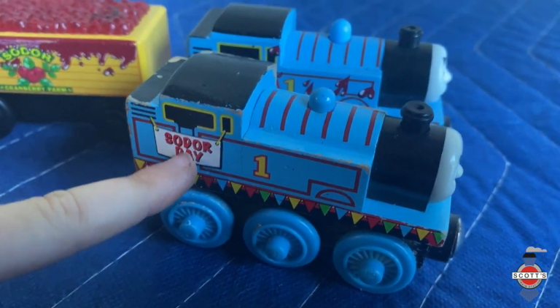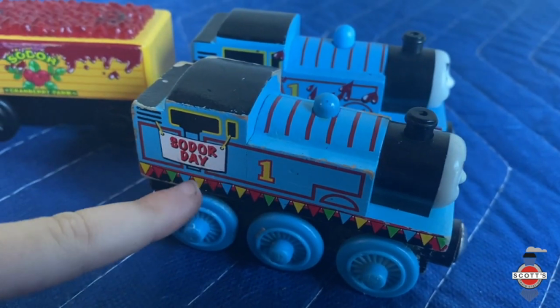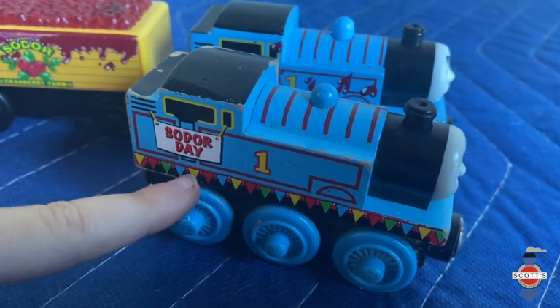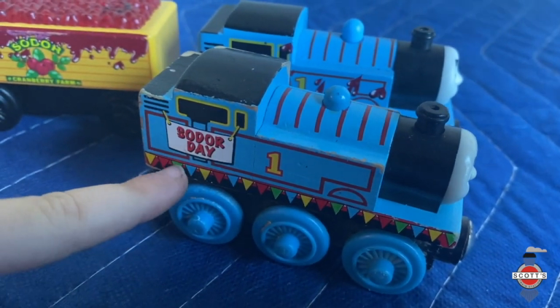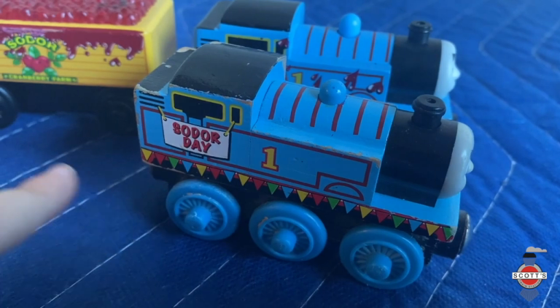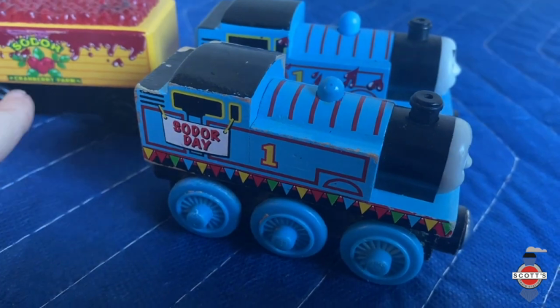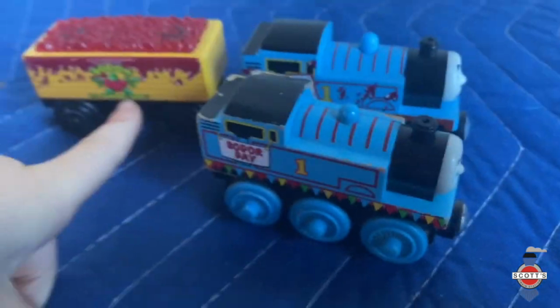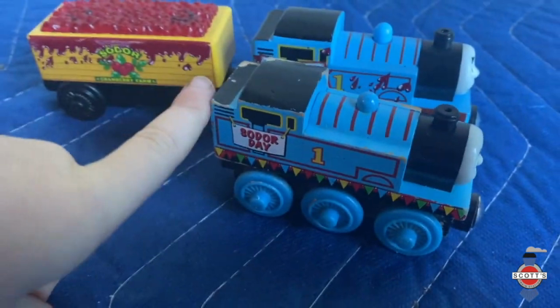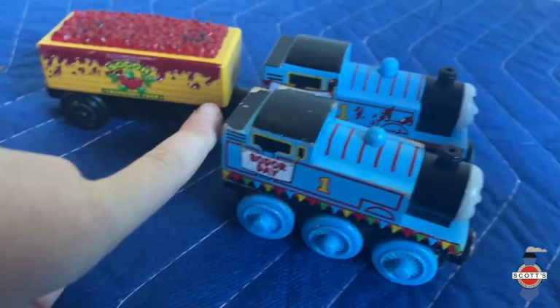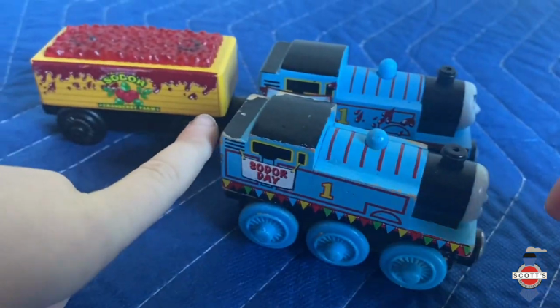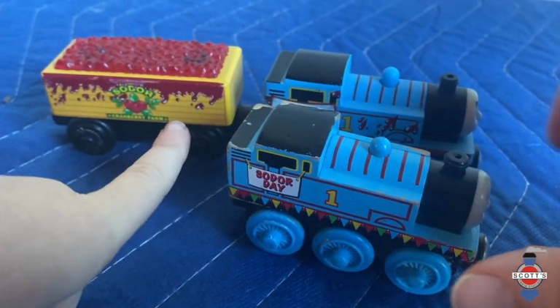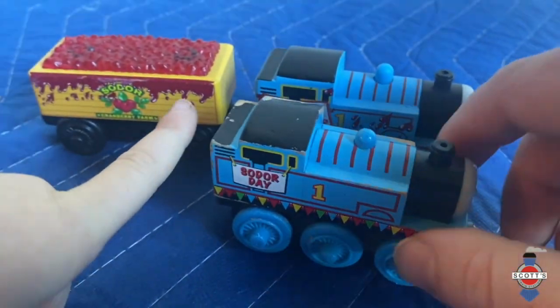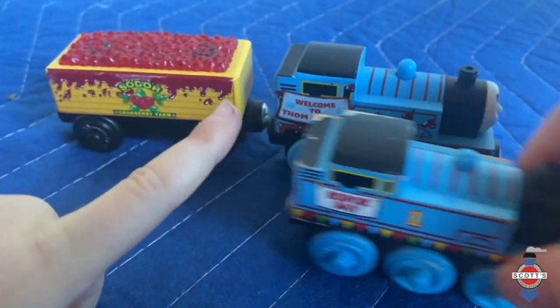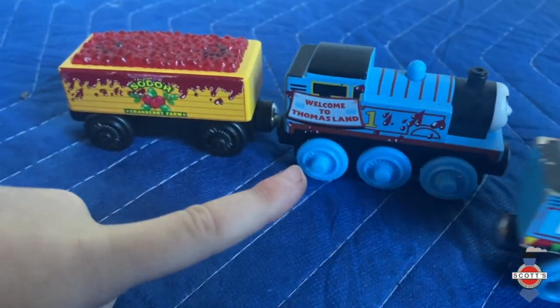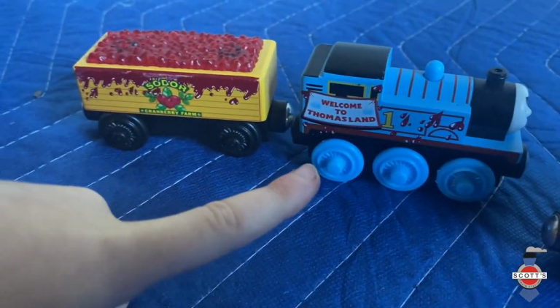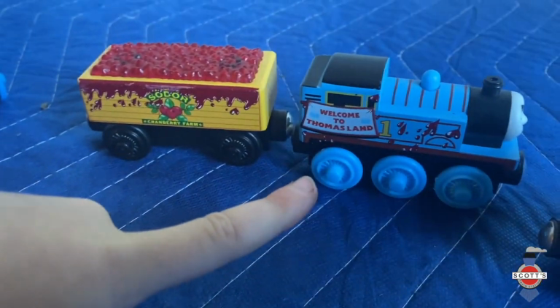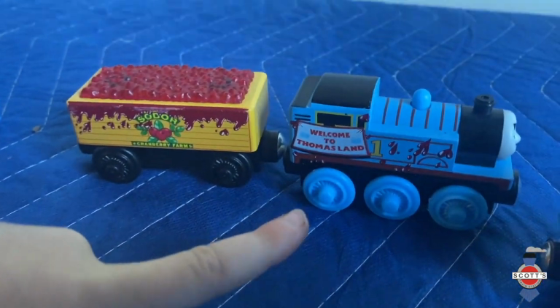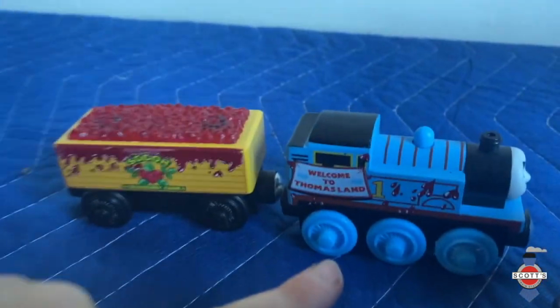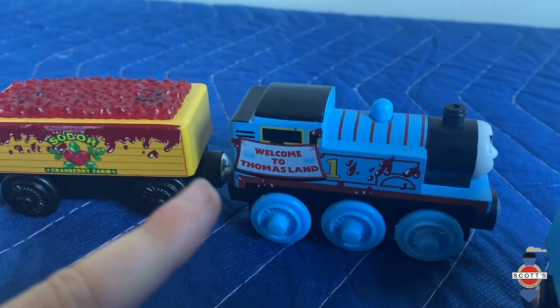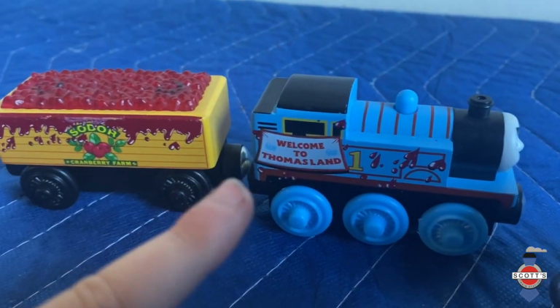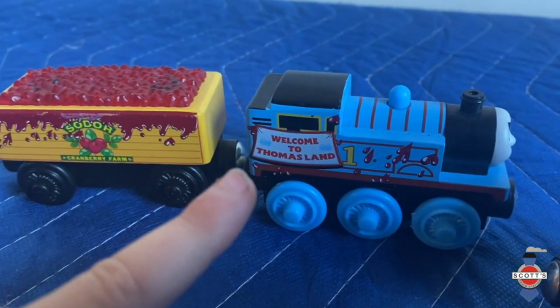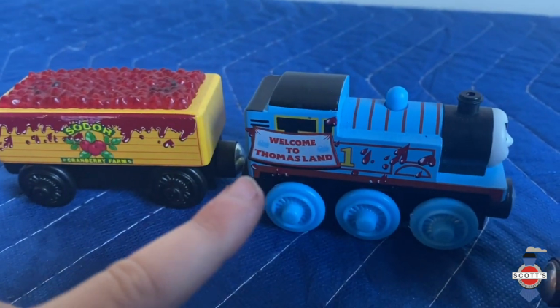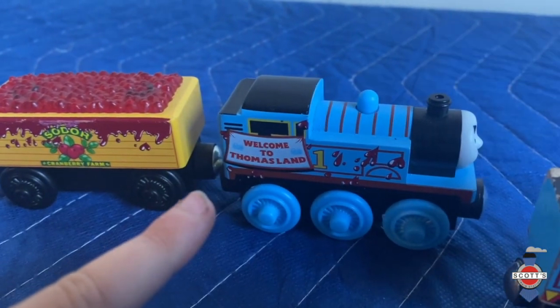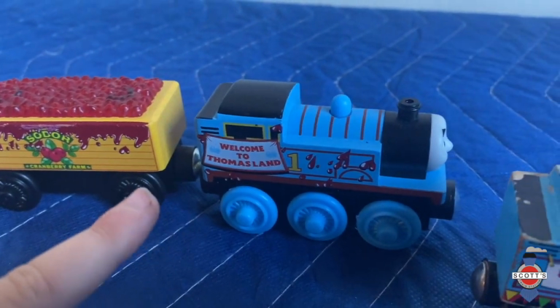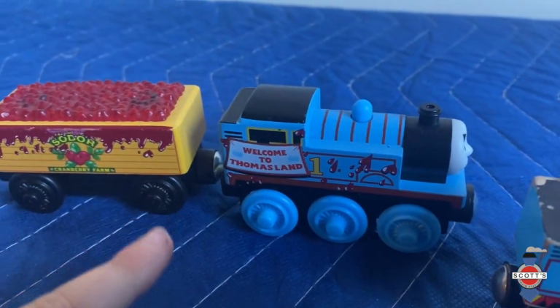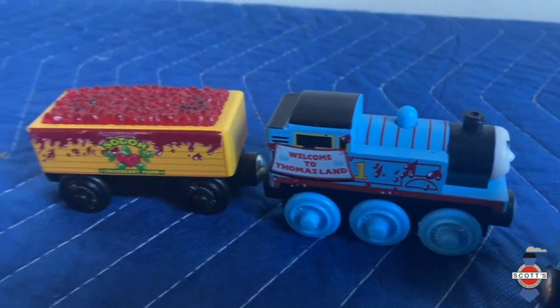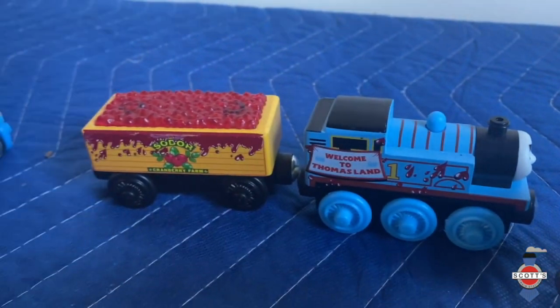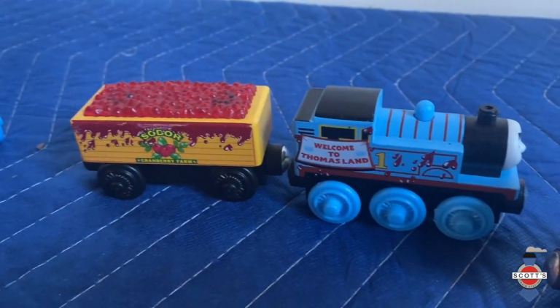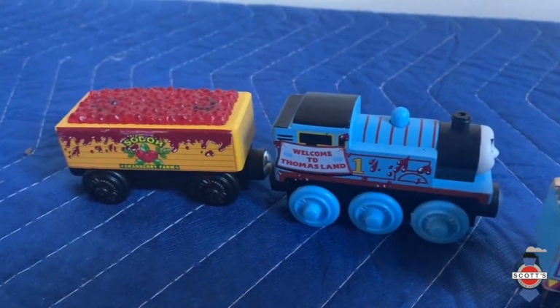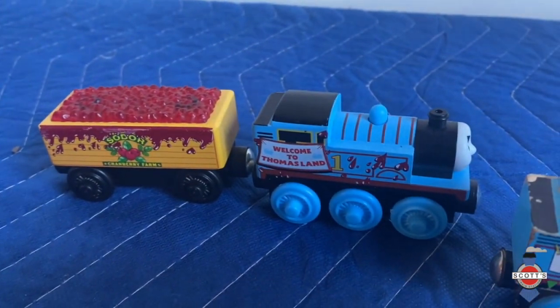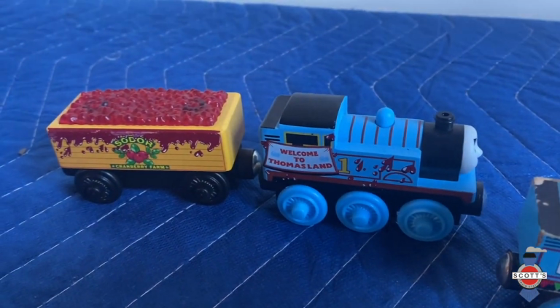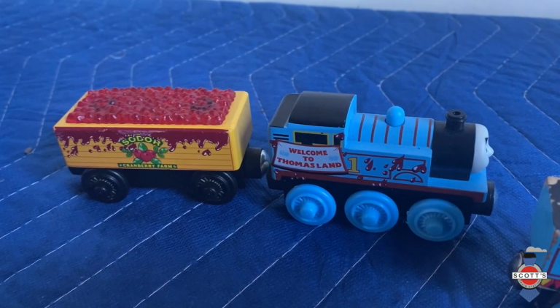This one is Soda Day Thomas. And this is the Cranberry Car — Thomas and the Cranberries. It says 'Welcome to Thomas Land,' so that one was a special one that they gave out at a cranberry farm.